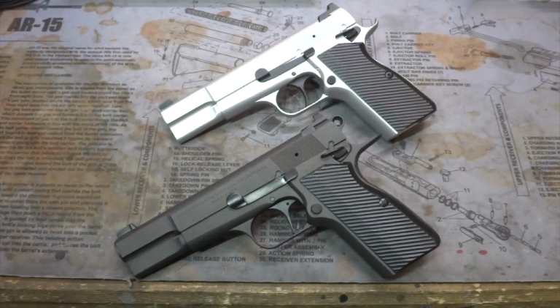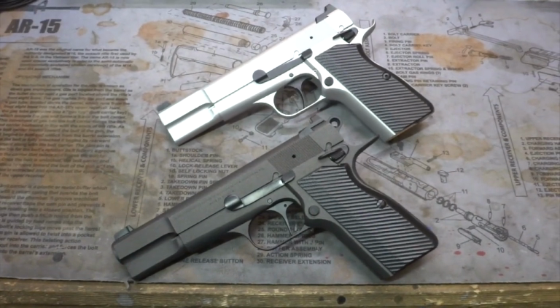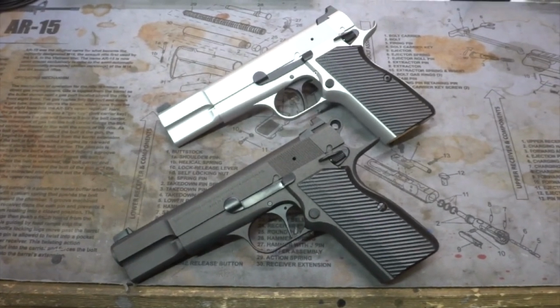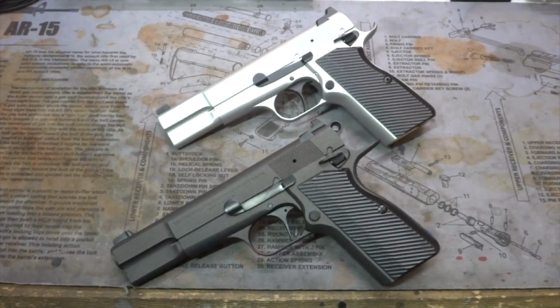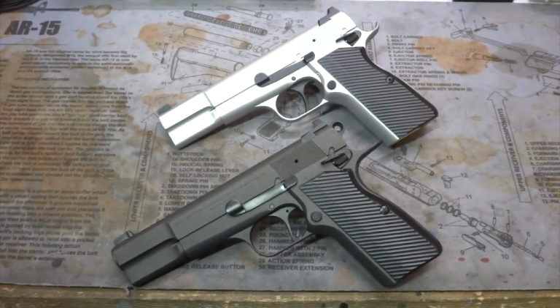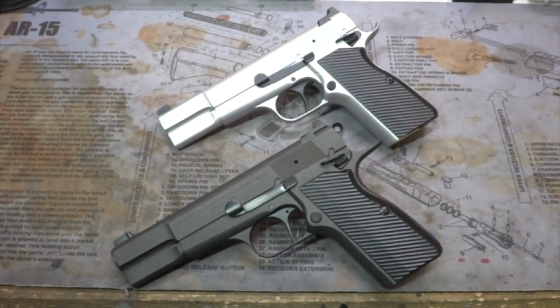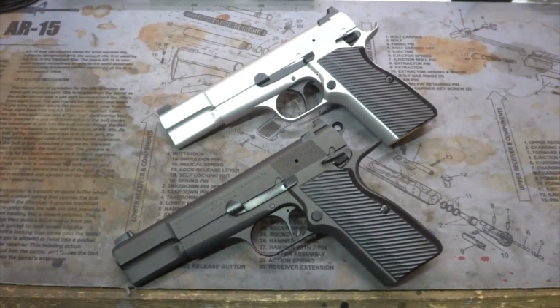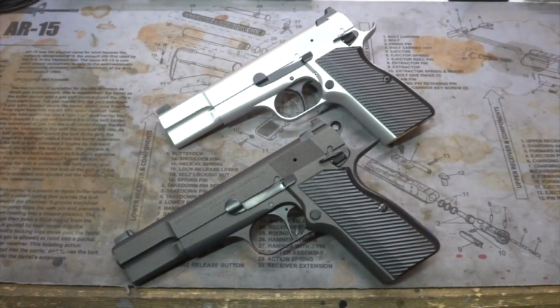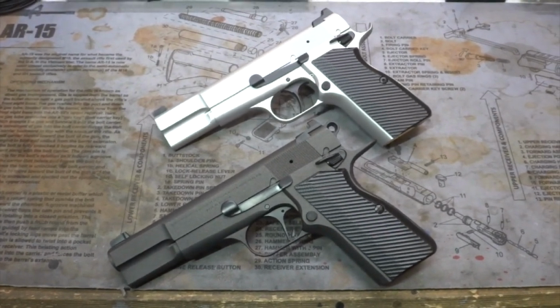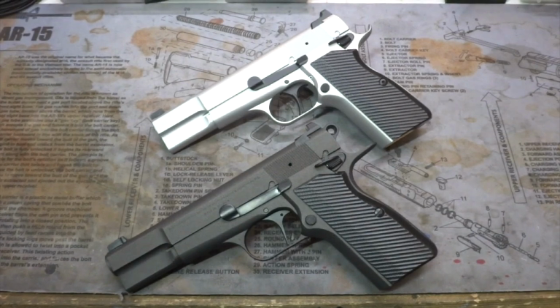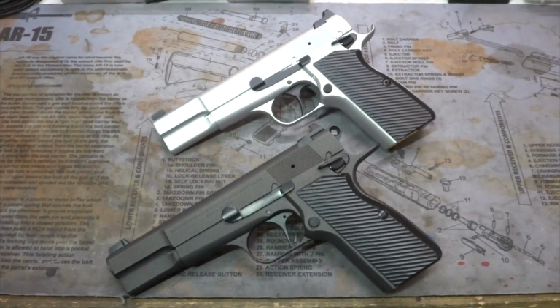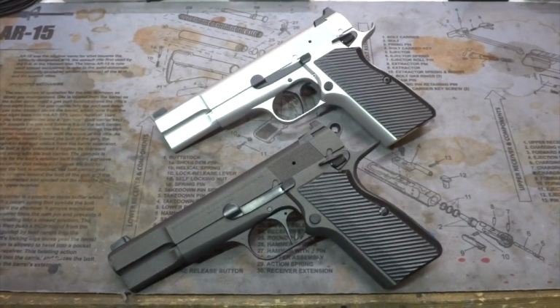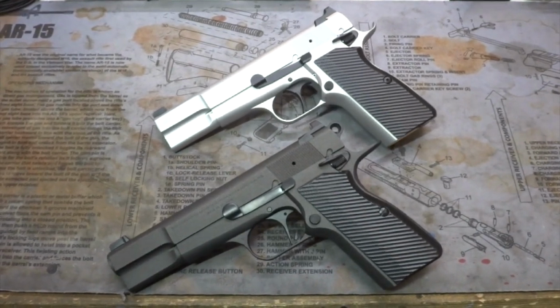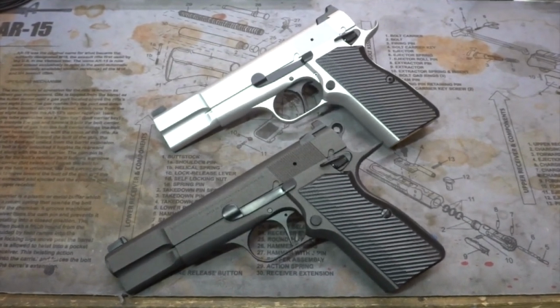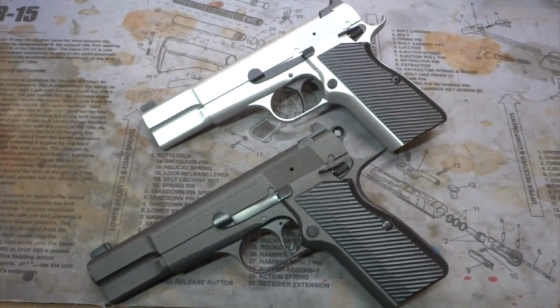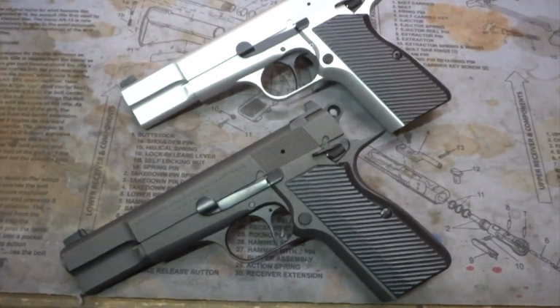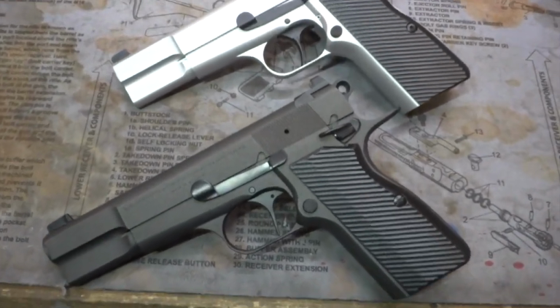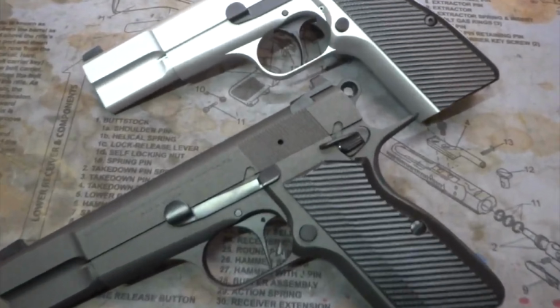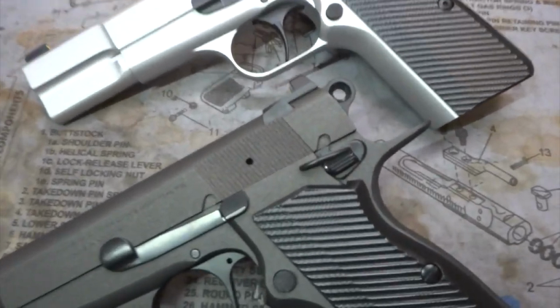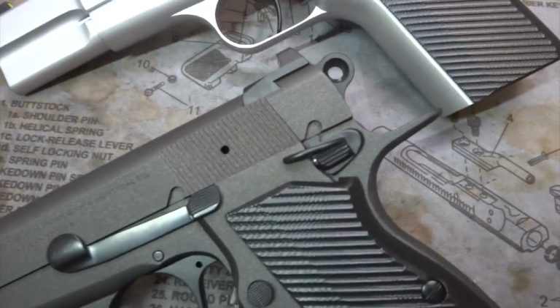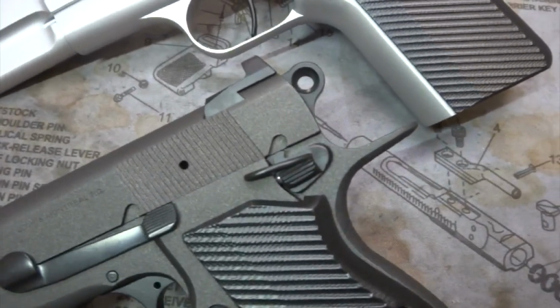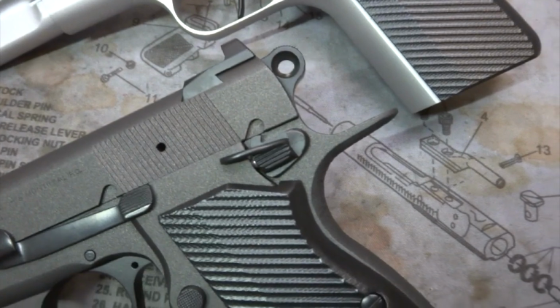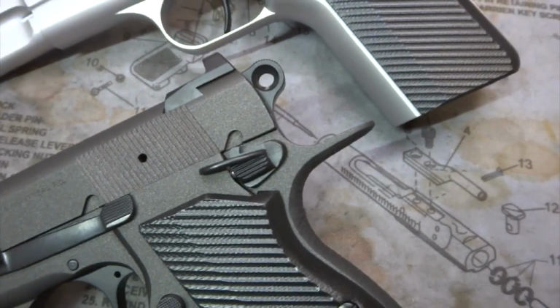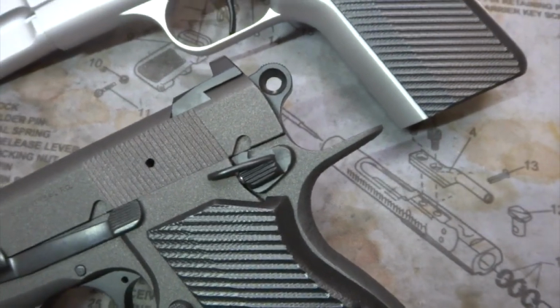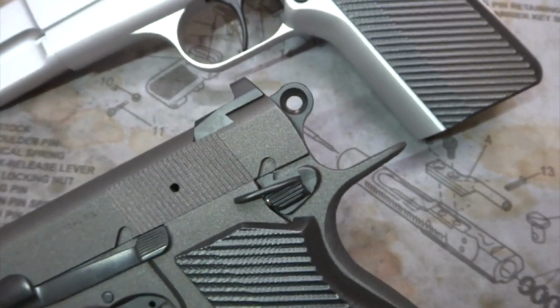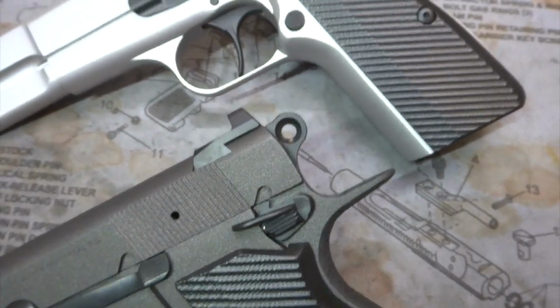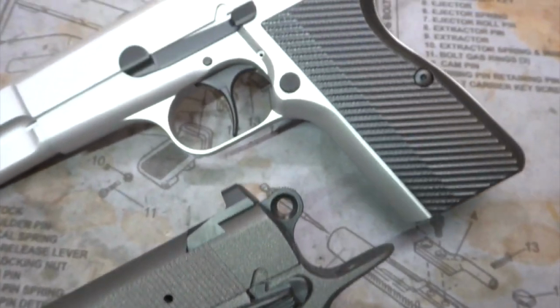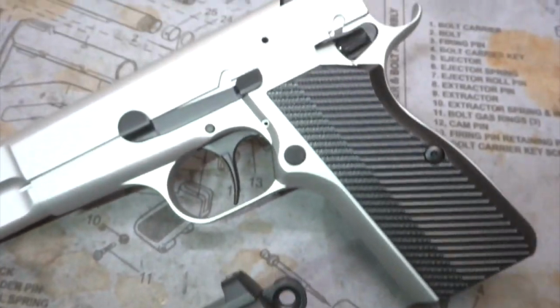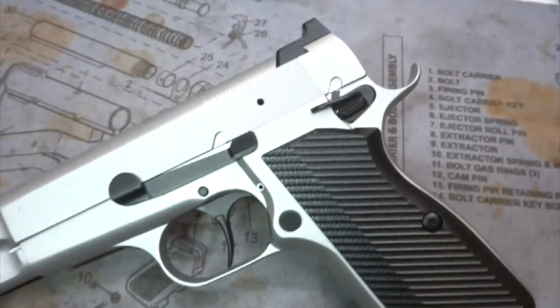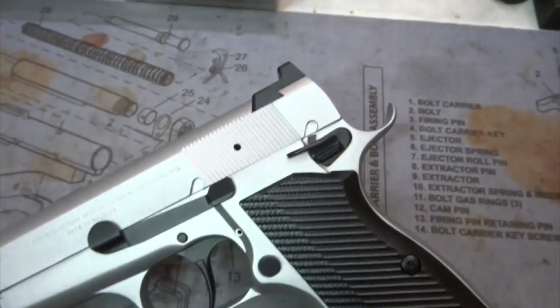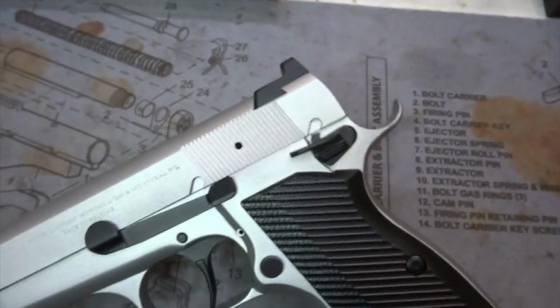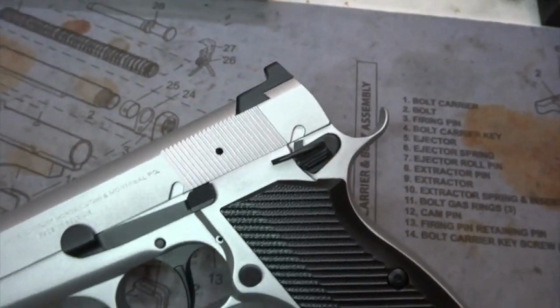Hey y'all, welcome back to Mark III Firearms. Today we're checking out BeaverTails and the two options that we offer — up front the version 1, previously reviewed, and new to the family, our version 2.